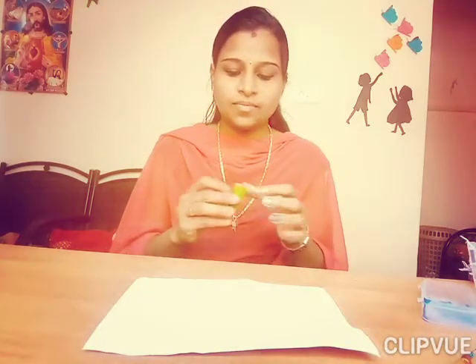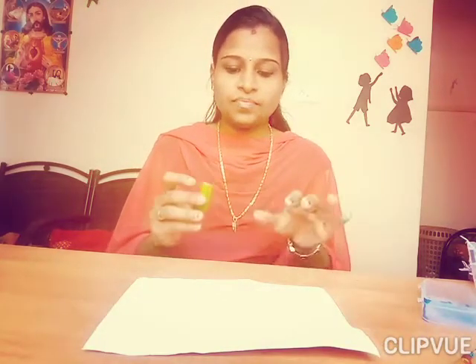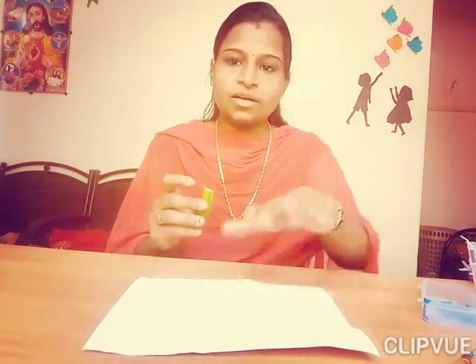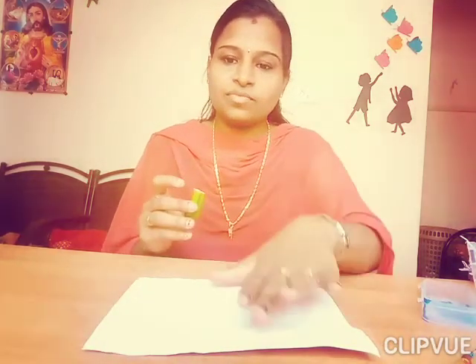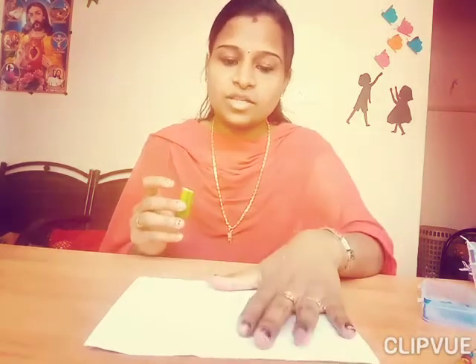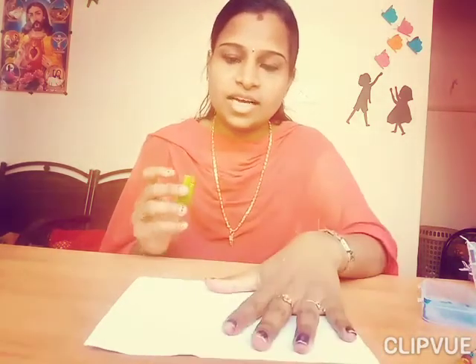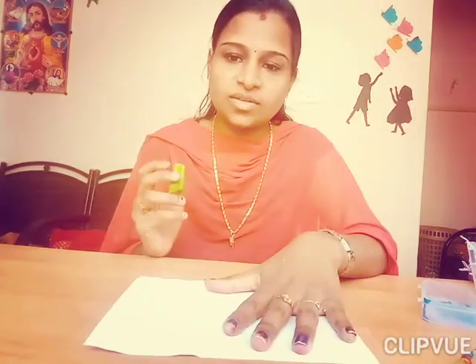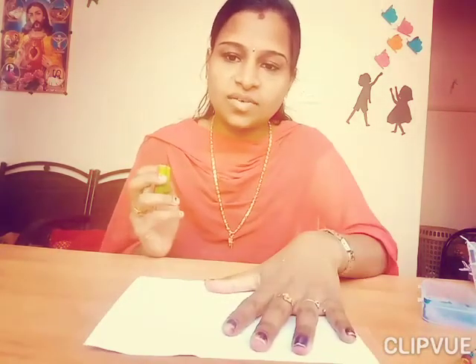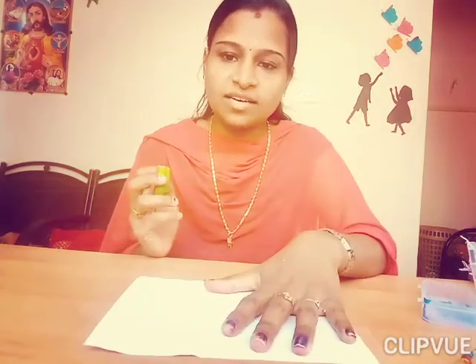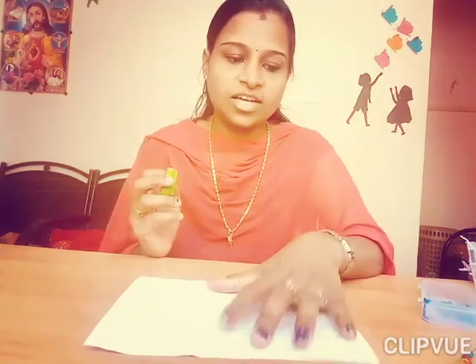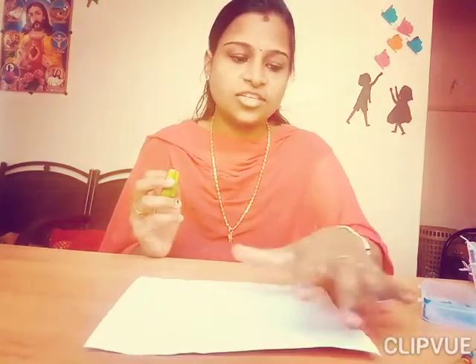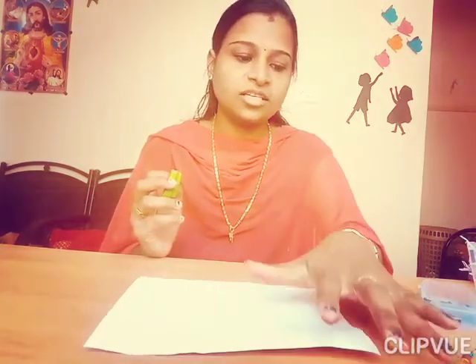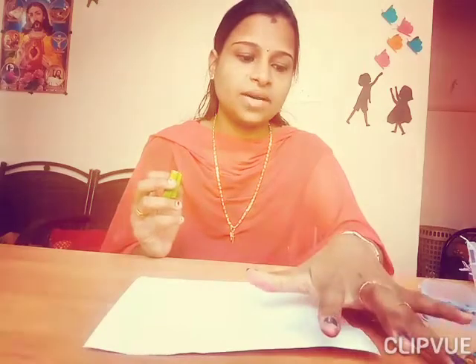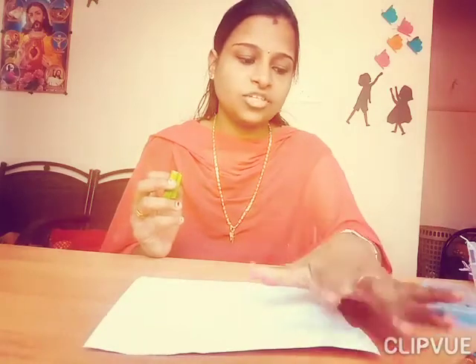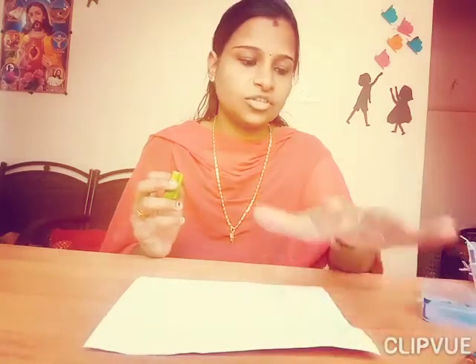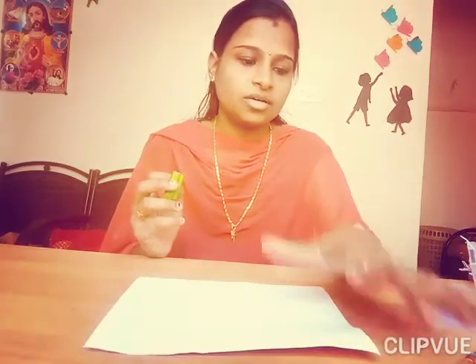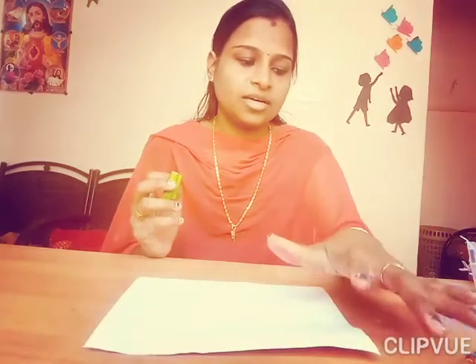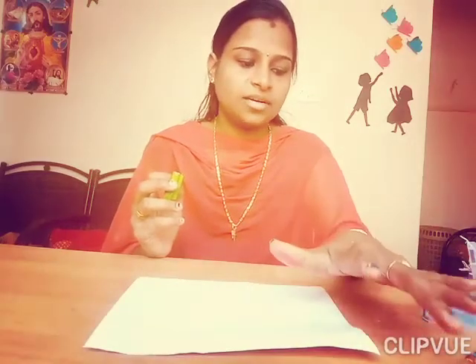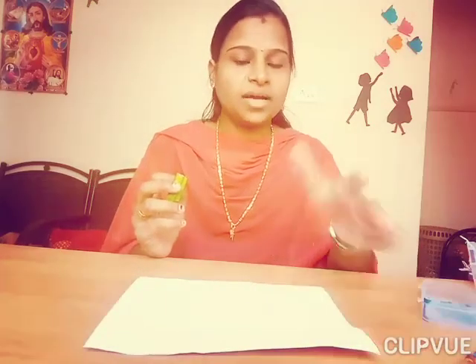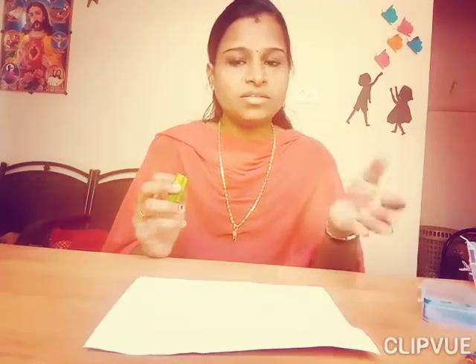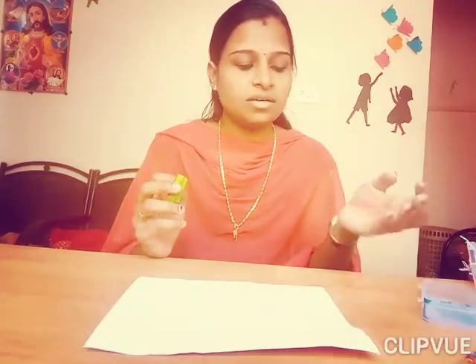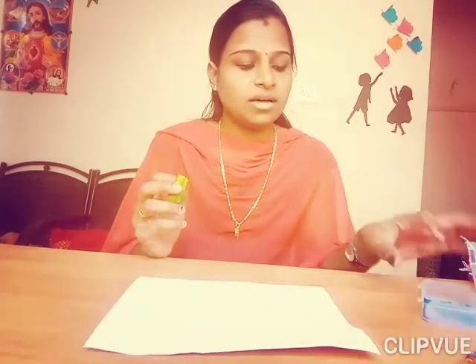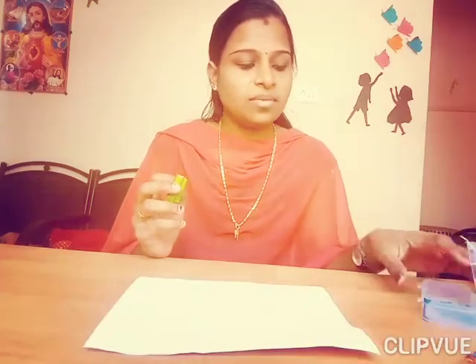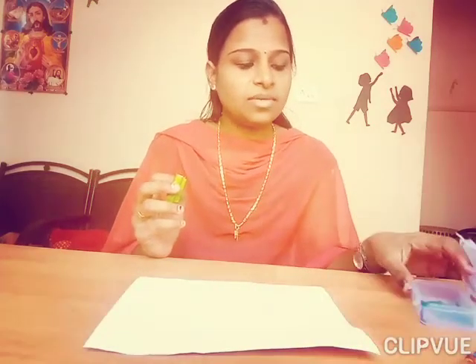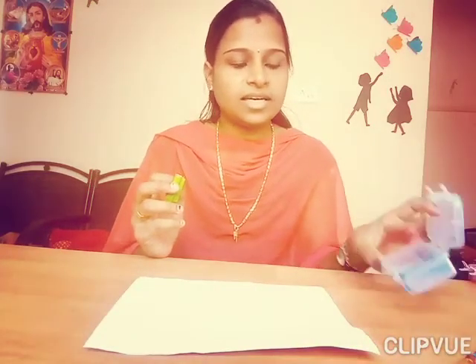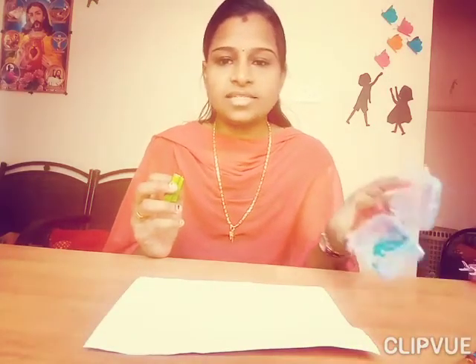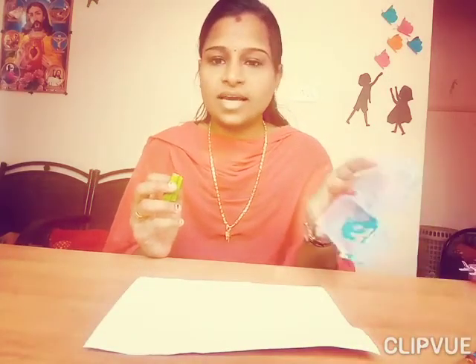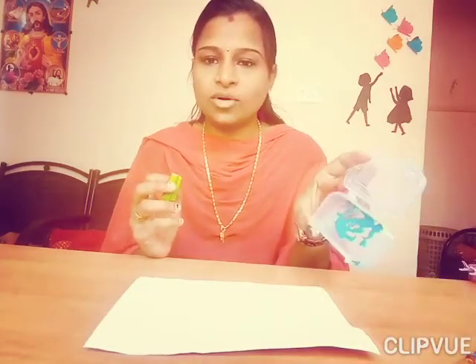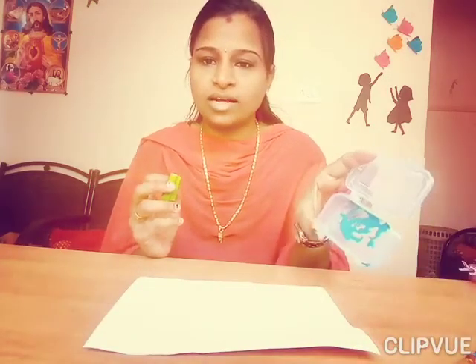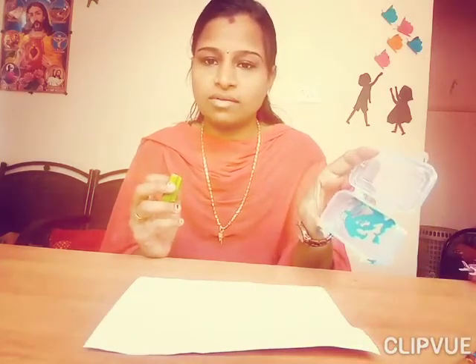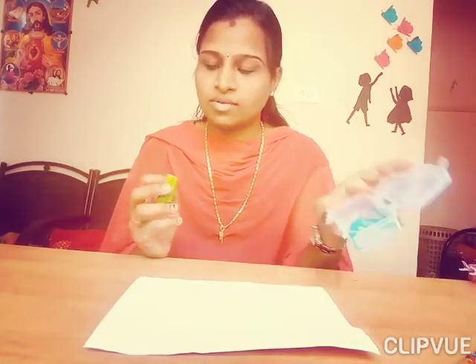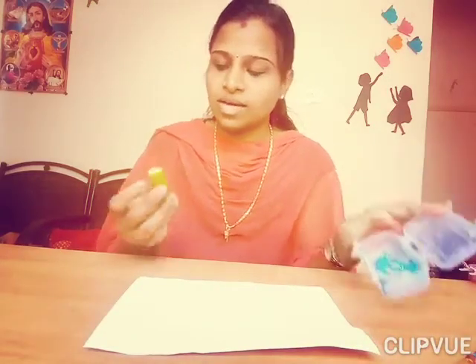For this activity we need a white sheet, brush, green paint, and mommy is taking sky blue color.